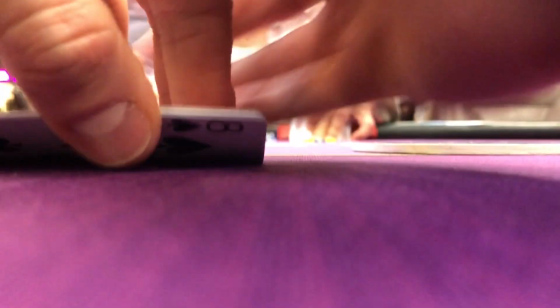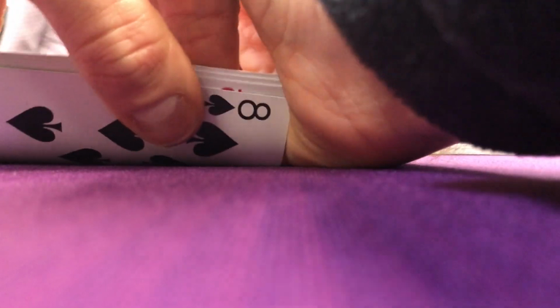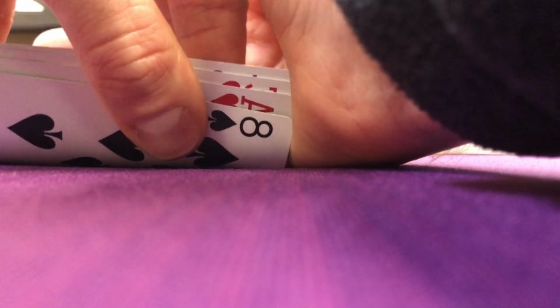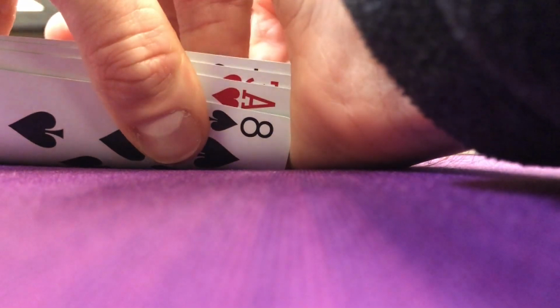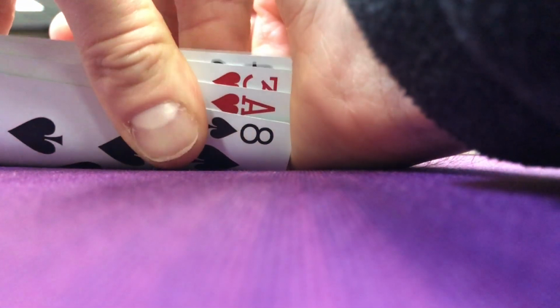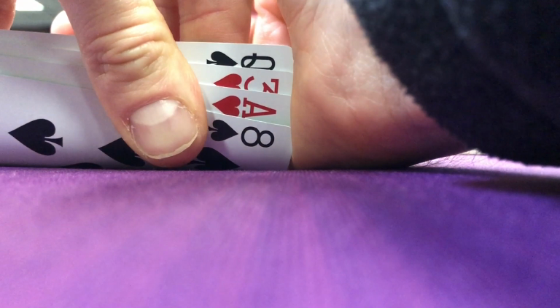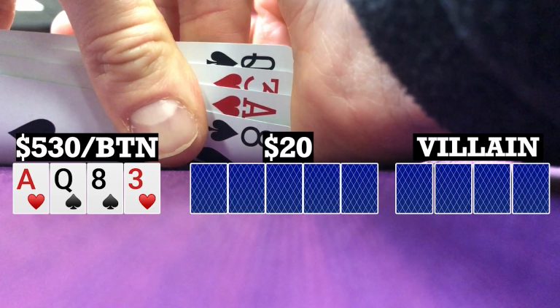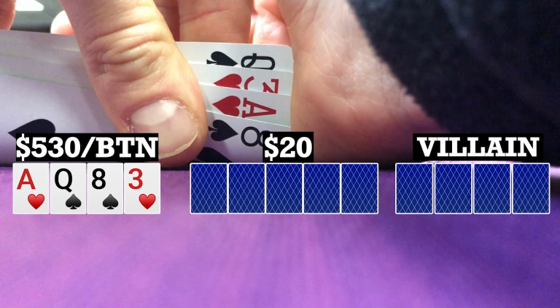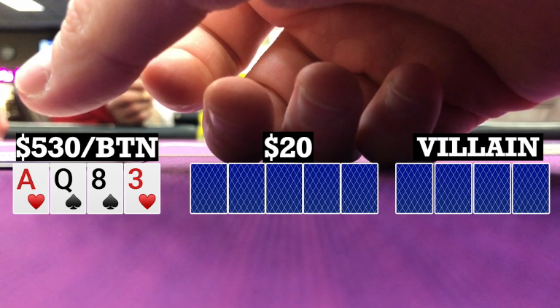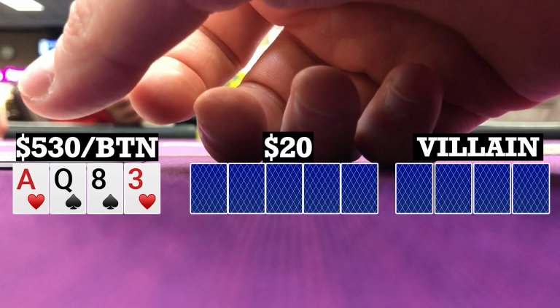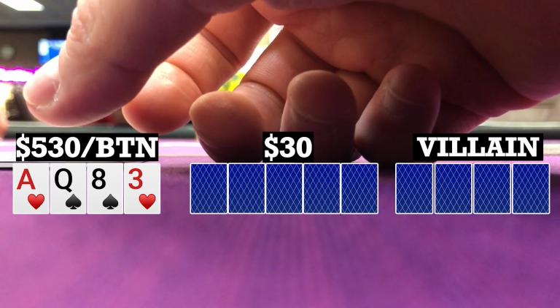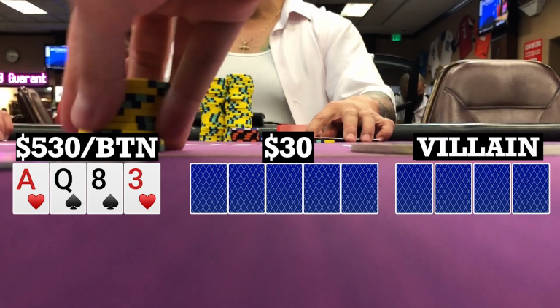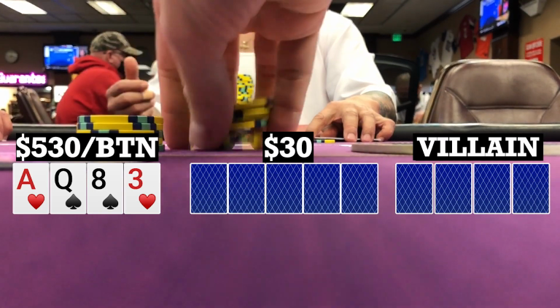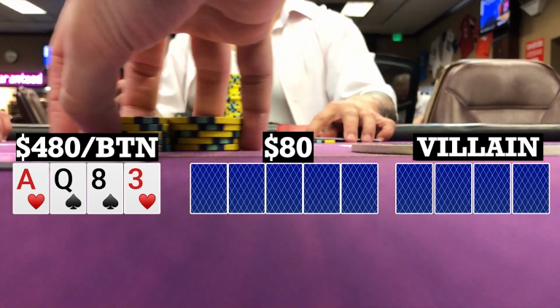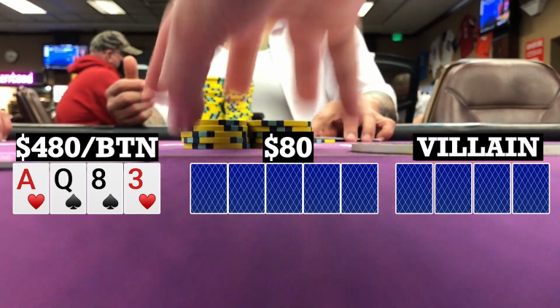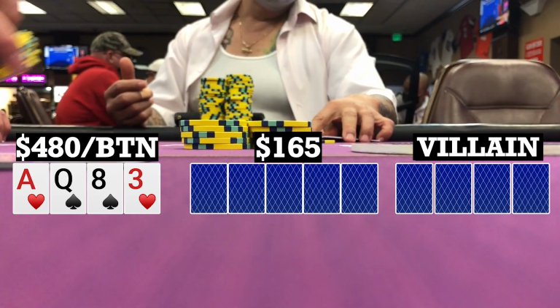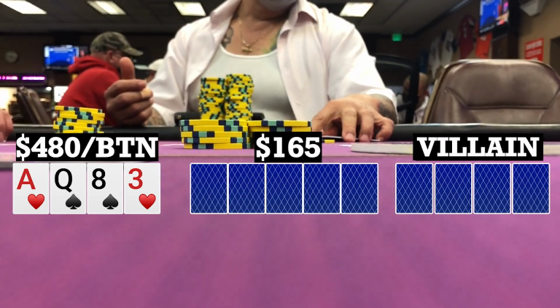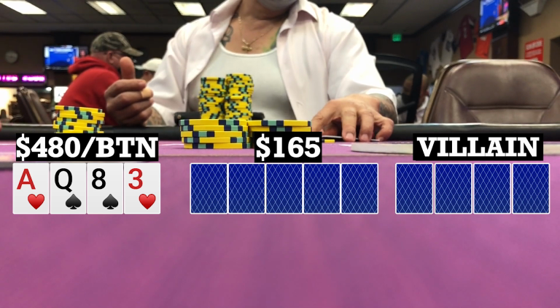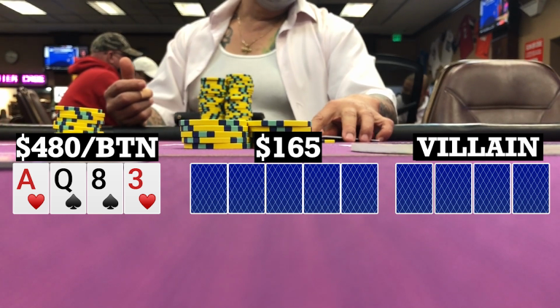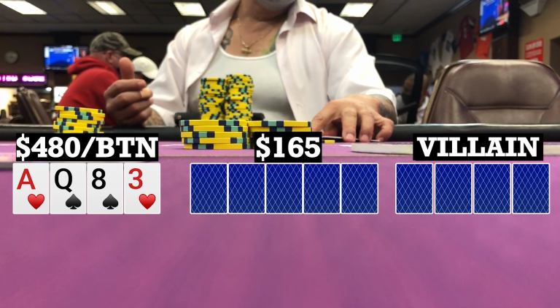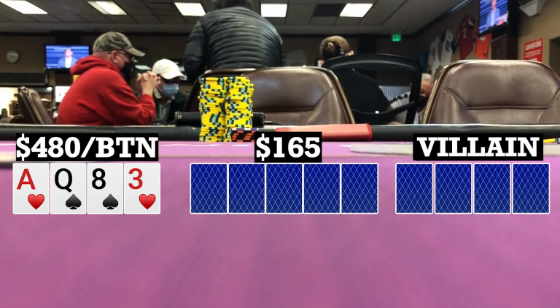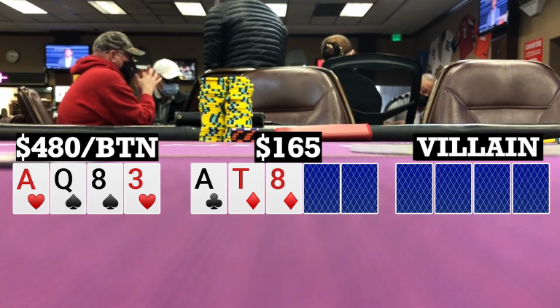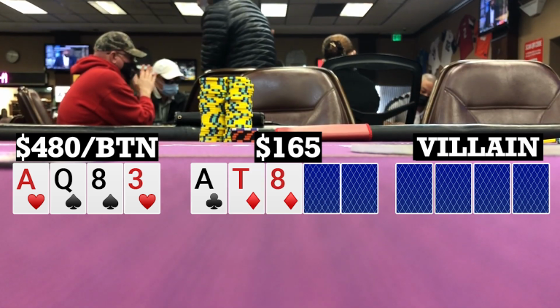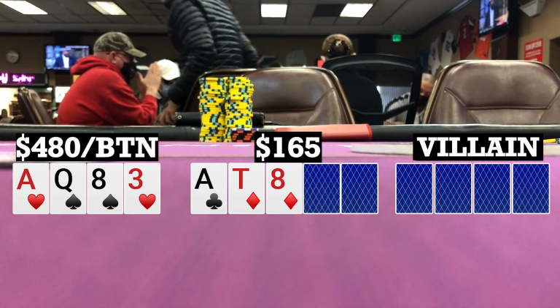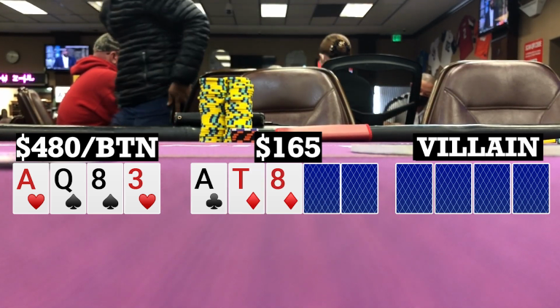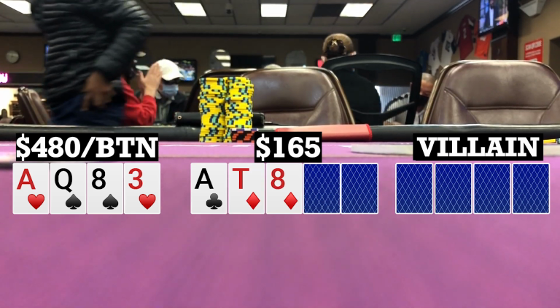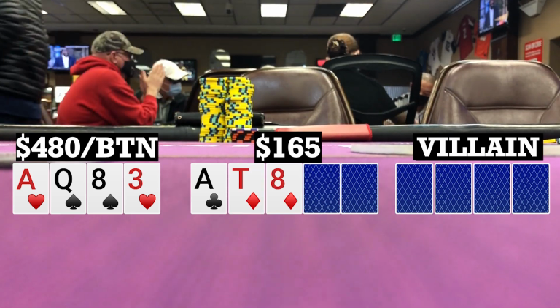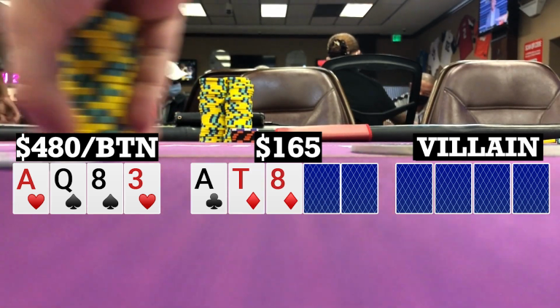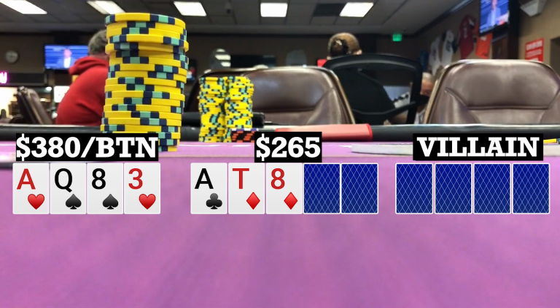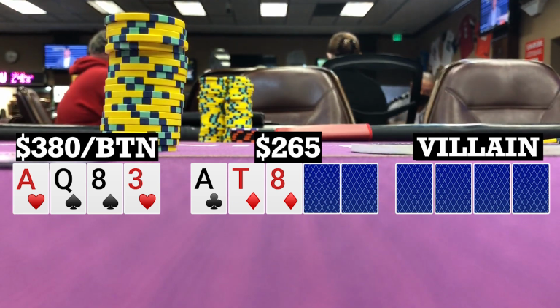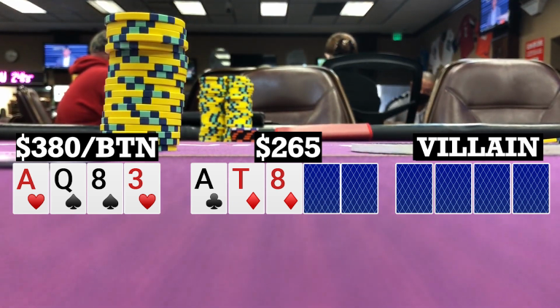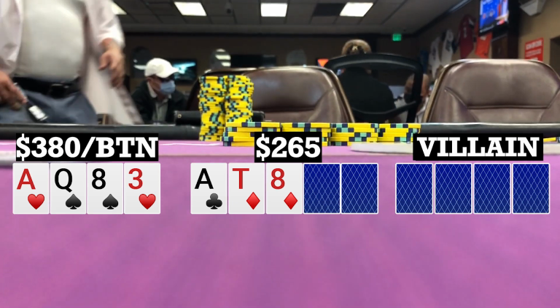Here I look down at ace-queen-8-3 double suited on the button in a straddle pot. There's one limper, I make it 50, and we get two callers. So we're going three ways to a flop. Flop comes ace-10-8 with two diamonds. When it checks to me I bet 100 and only the small blind calls.